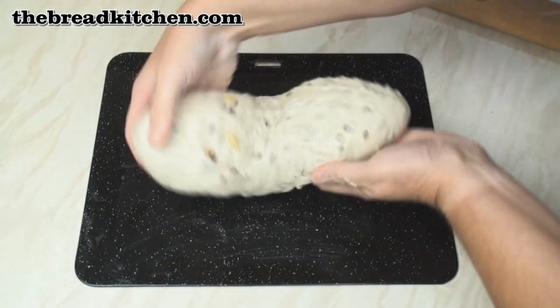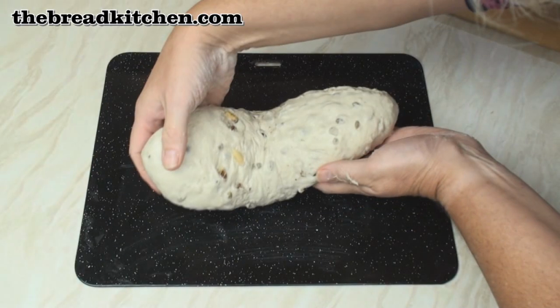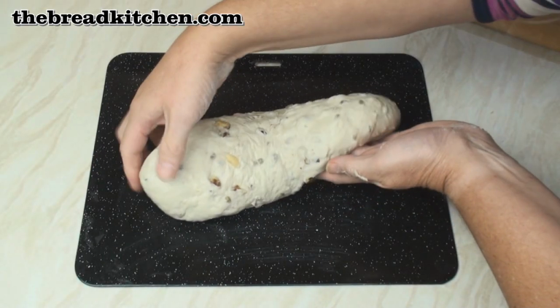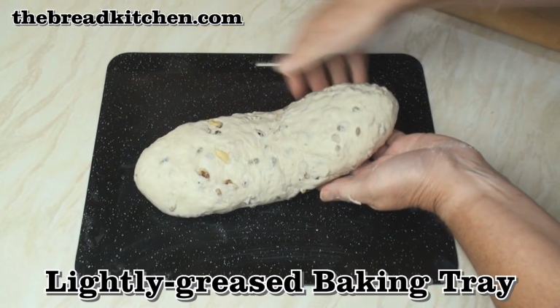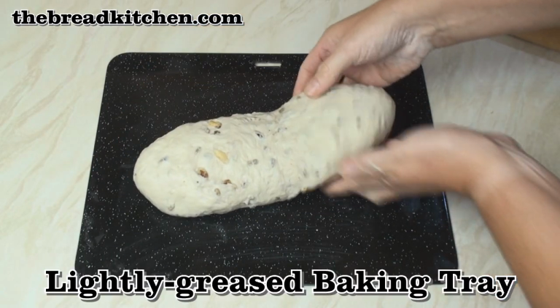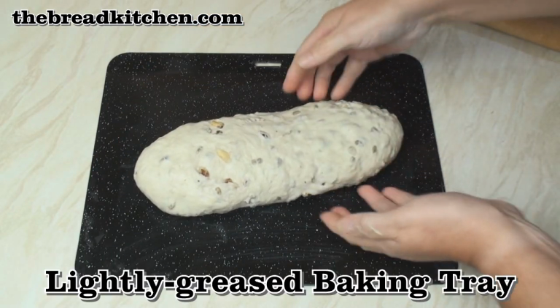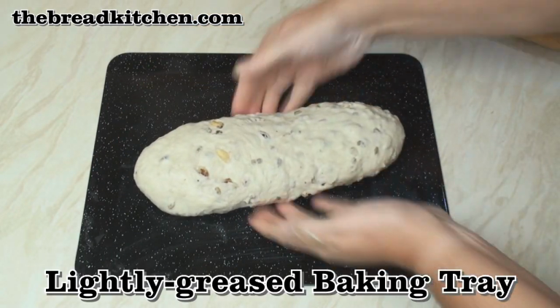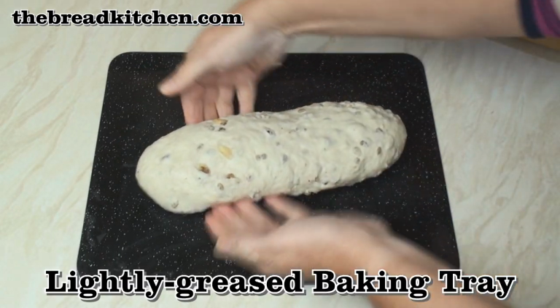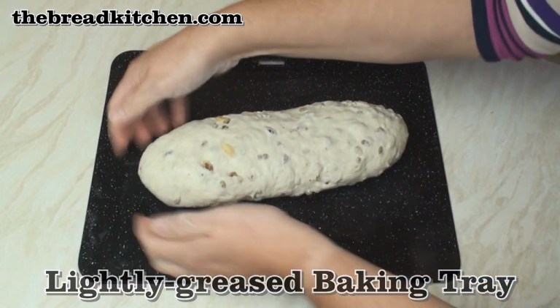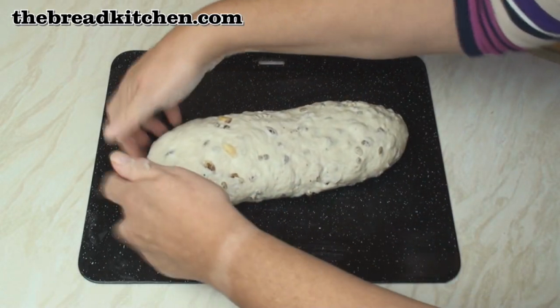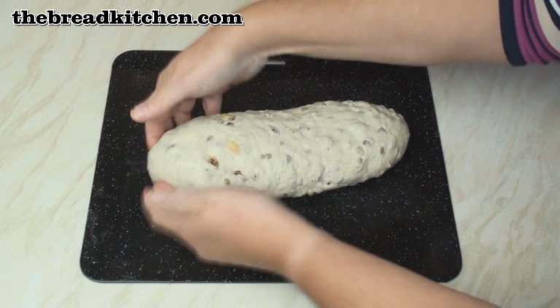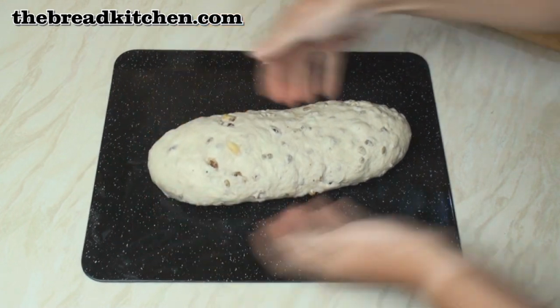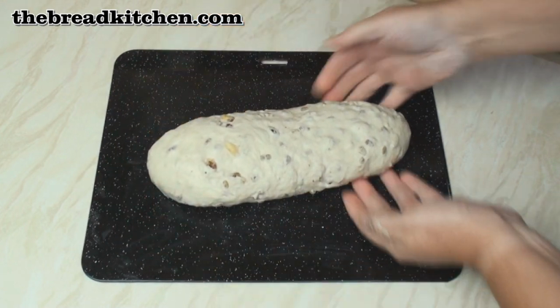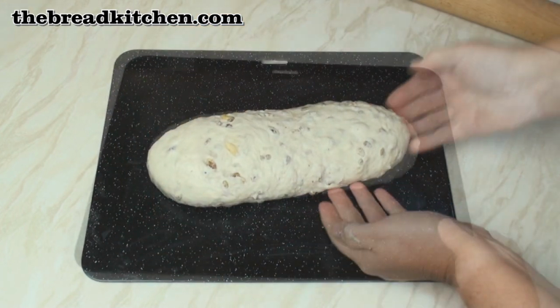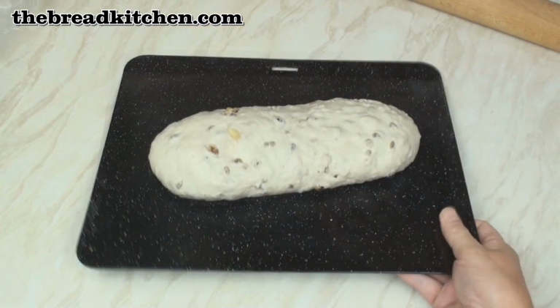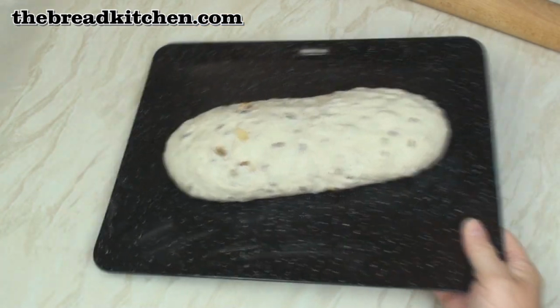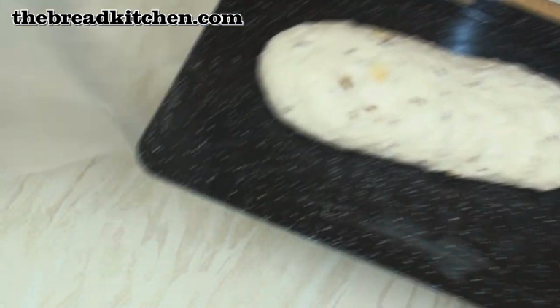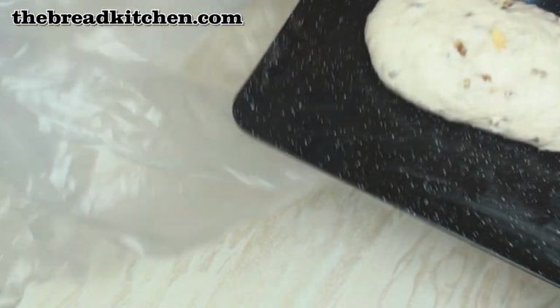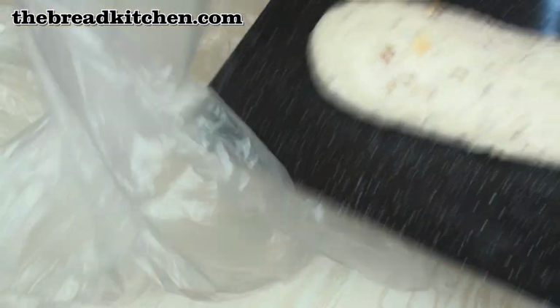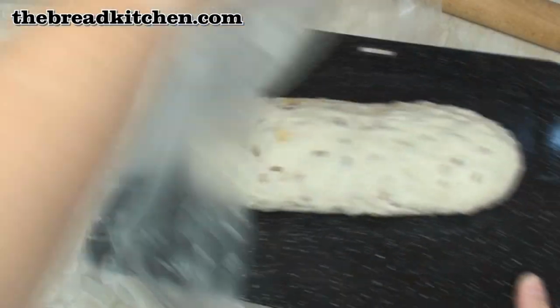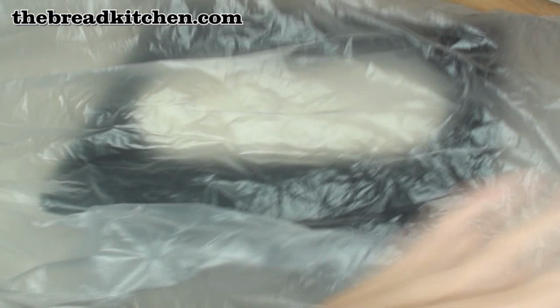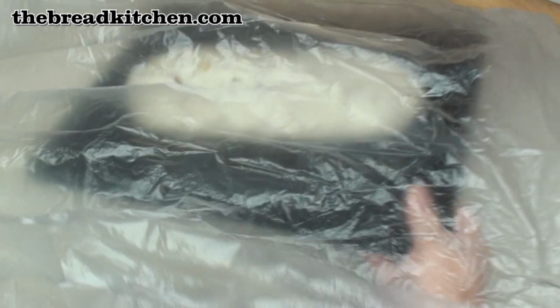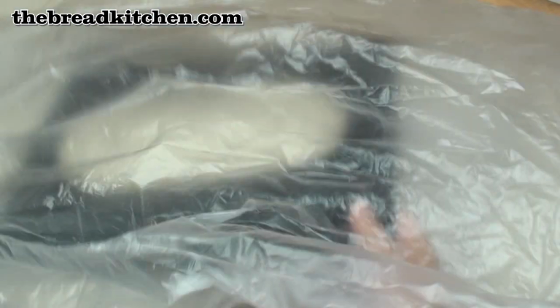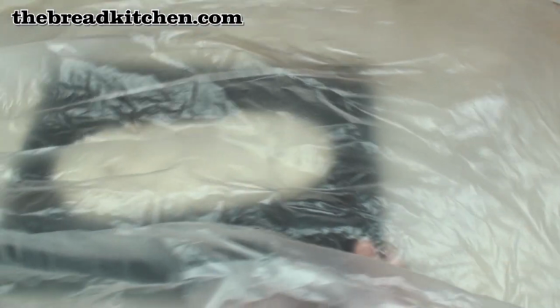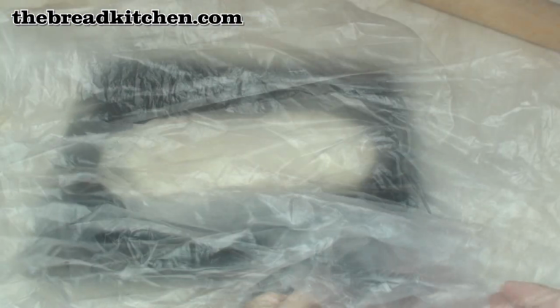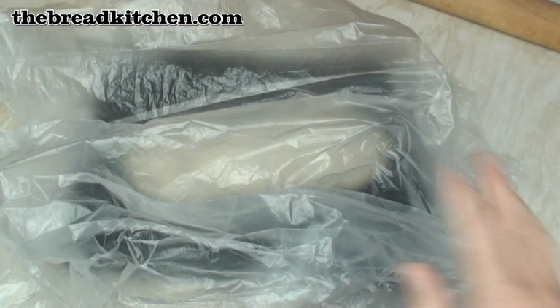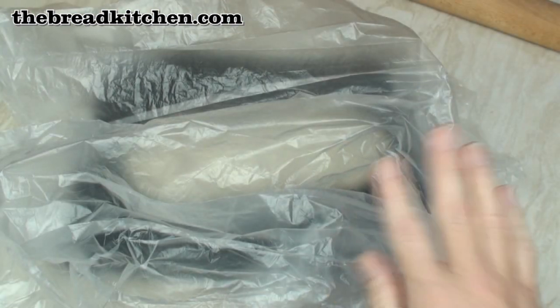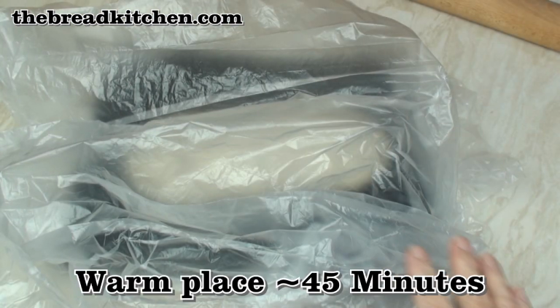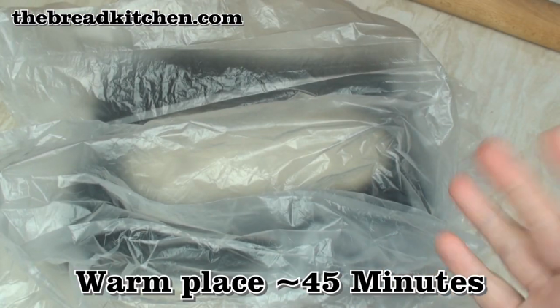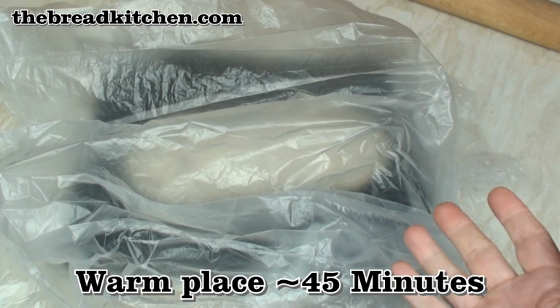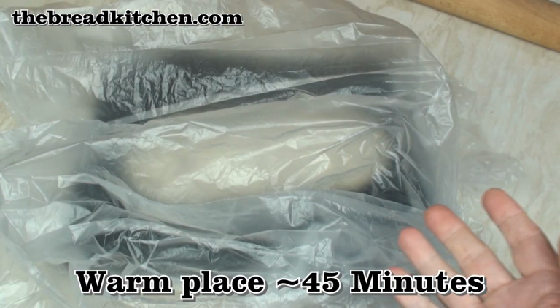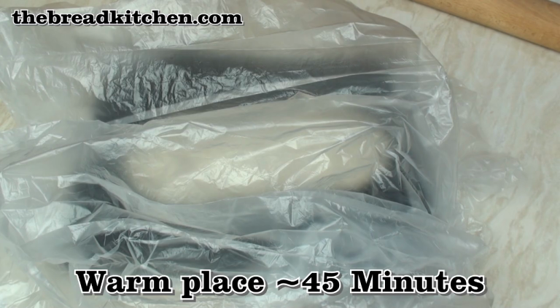Transfer it onto a lightly greased baking tray — just plump it up again. Now I'll pop this in a large plastic bag and leave it in a nice warm place for about 45 minutes to prove.